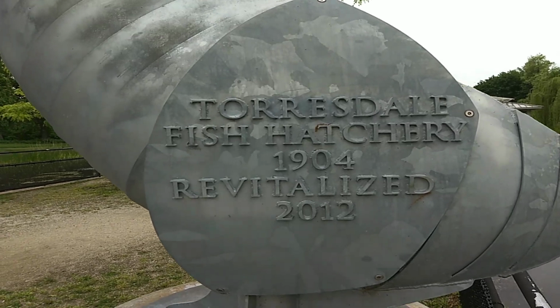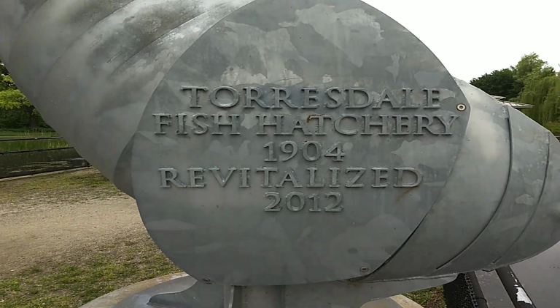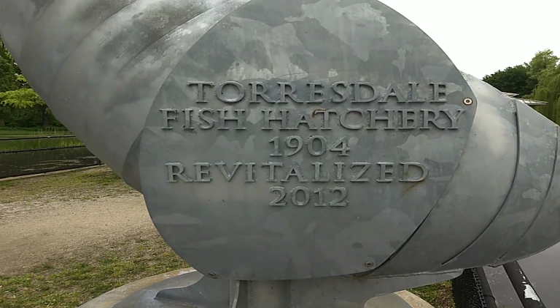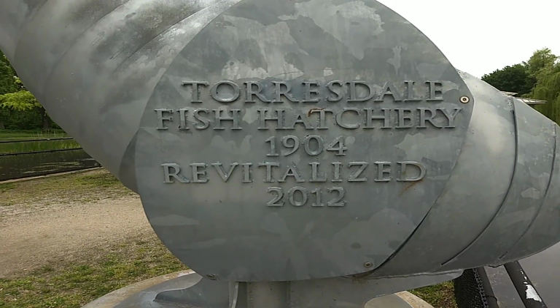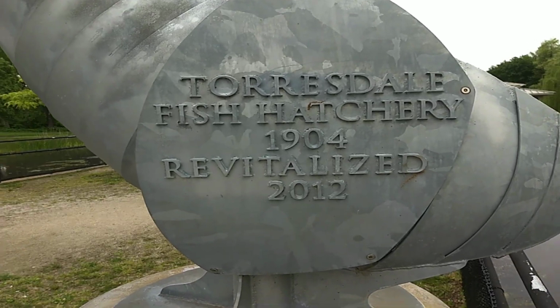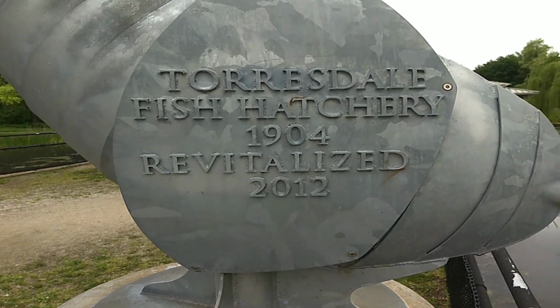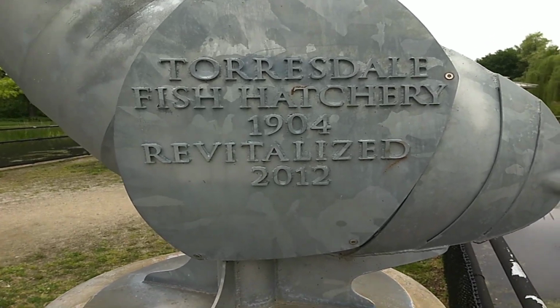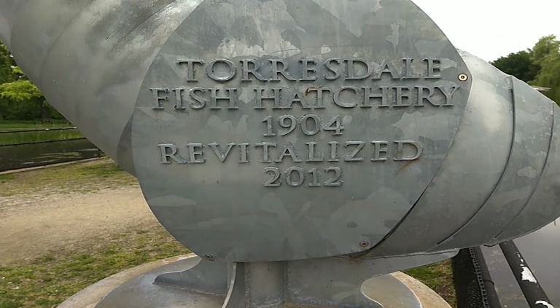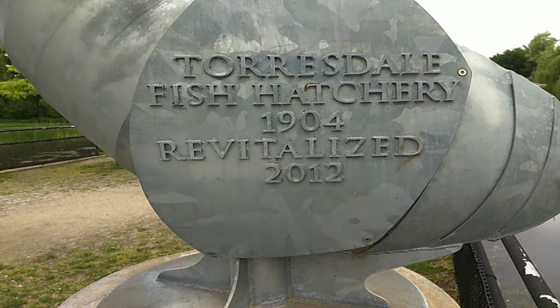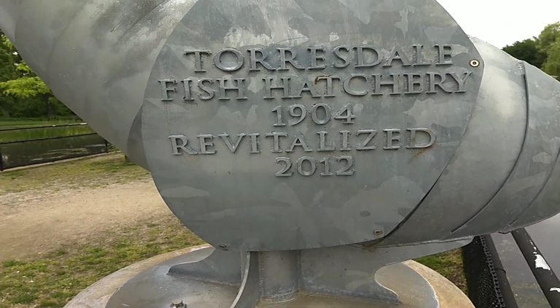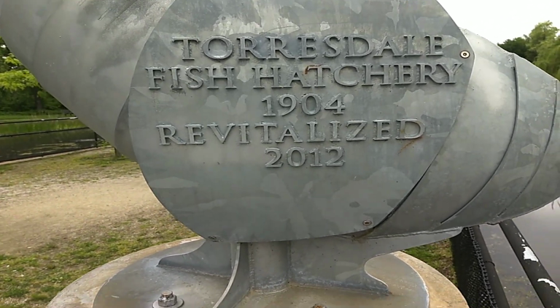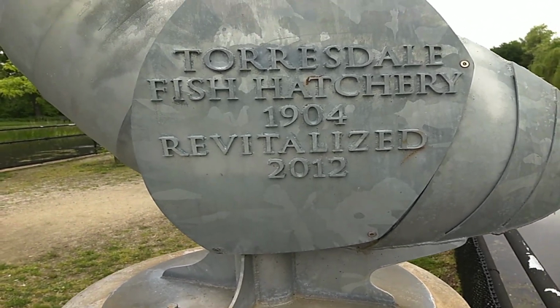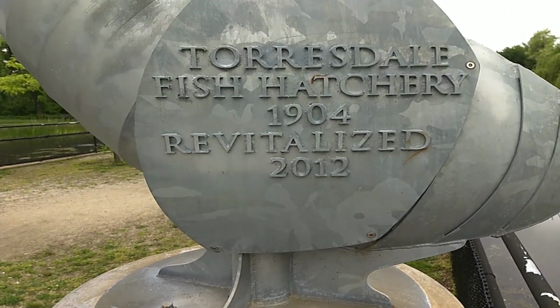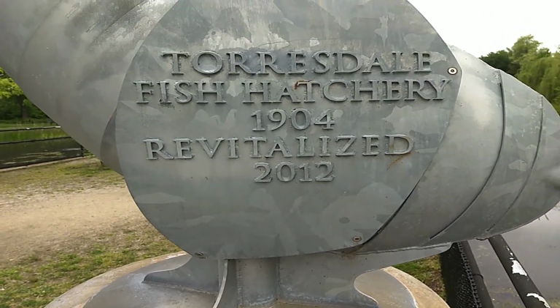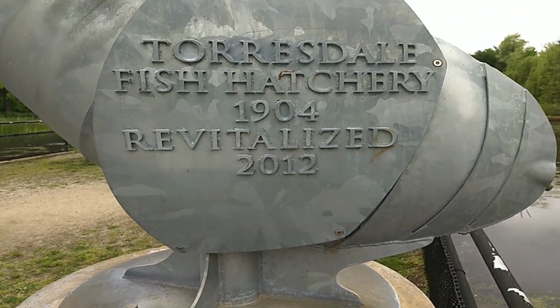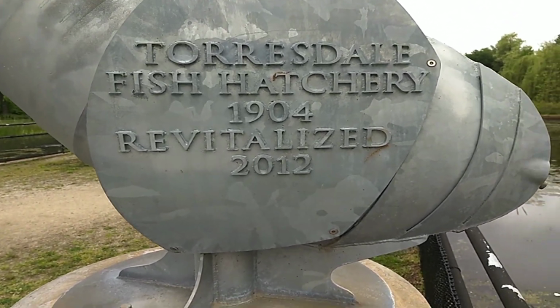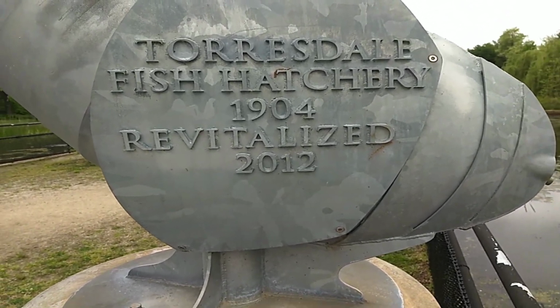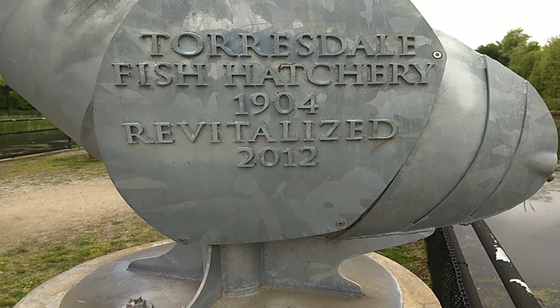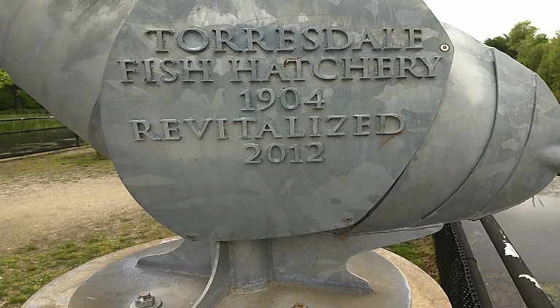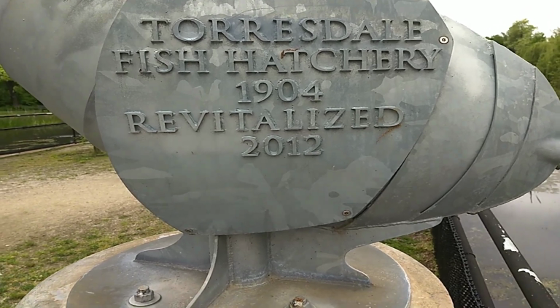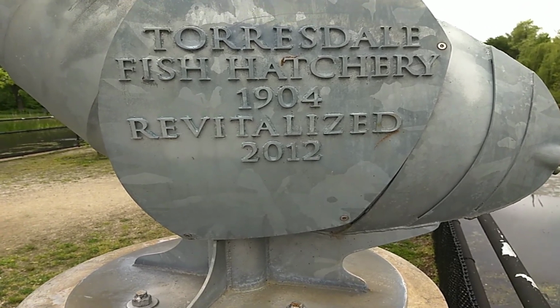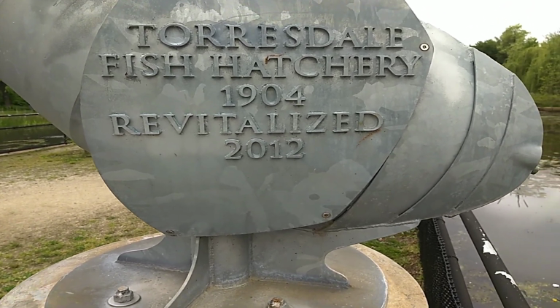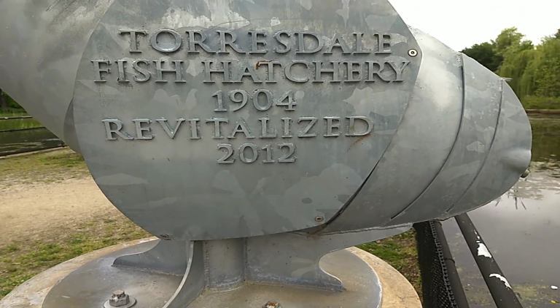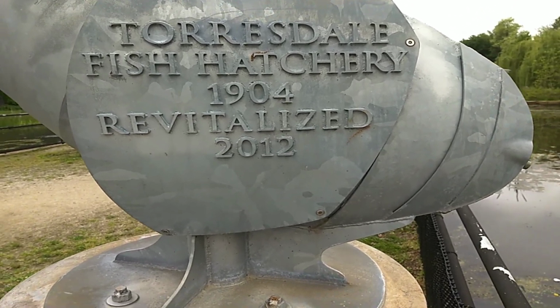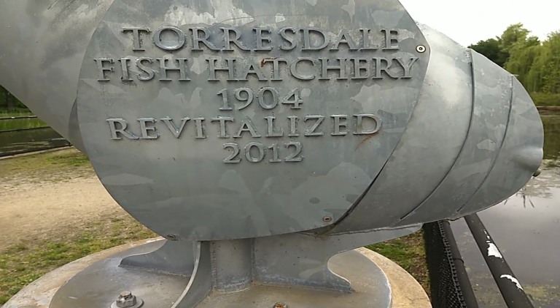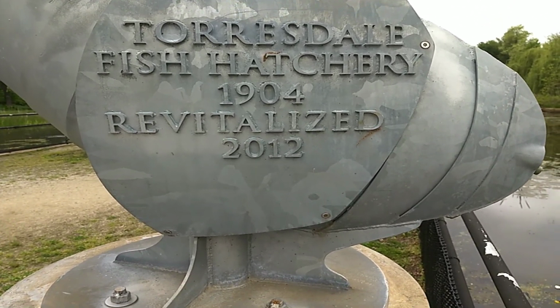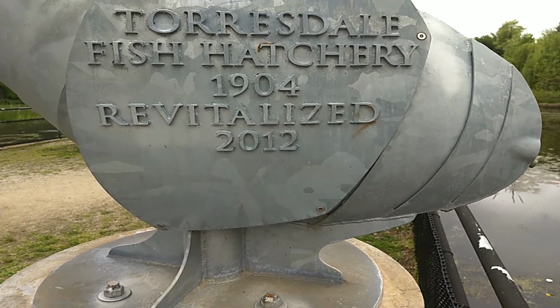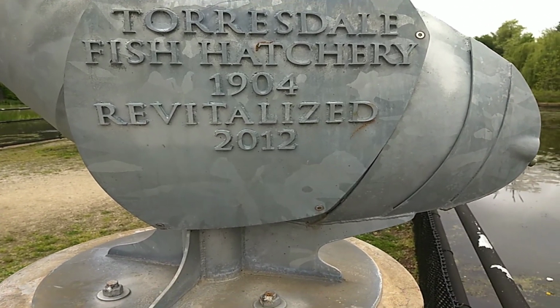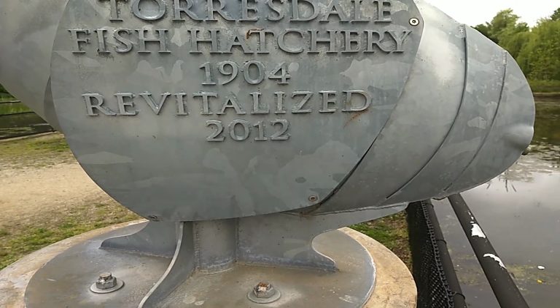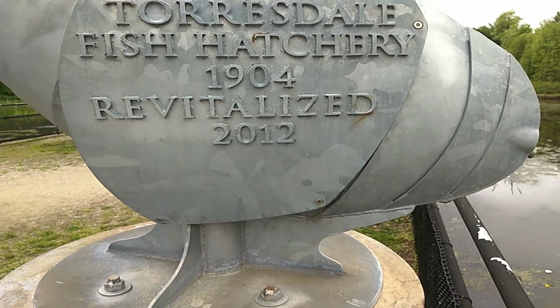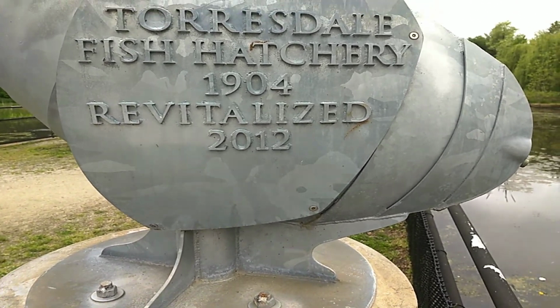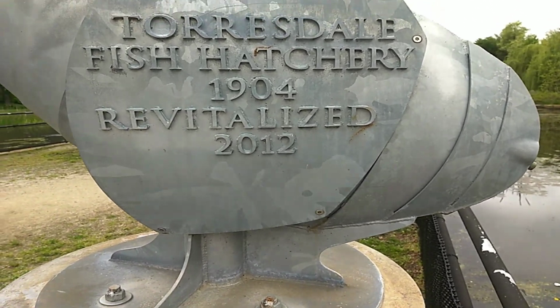As you can see, the Tarsdale Fish Hatchery, as it was called, was established in 1904. And the revitalization project took place in 2012.